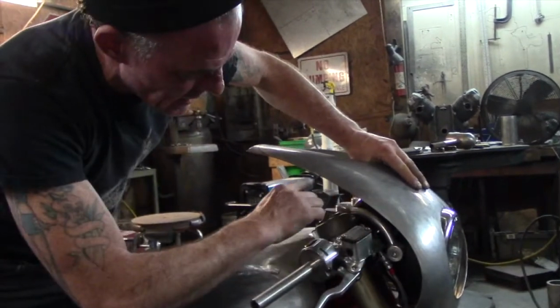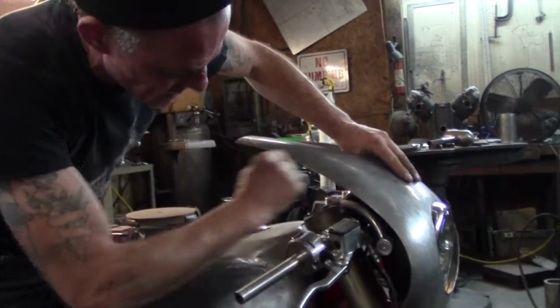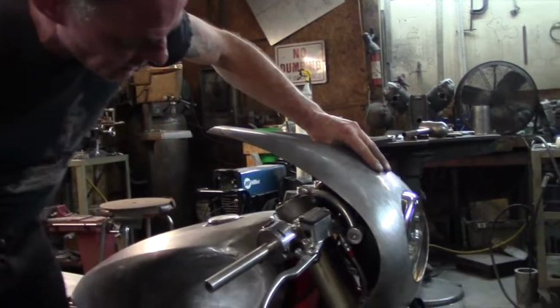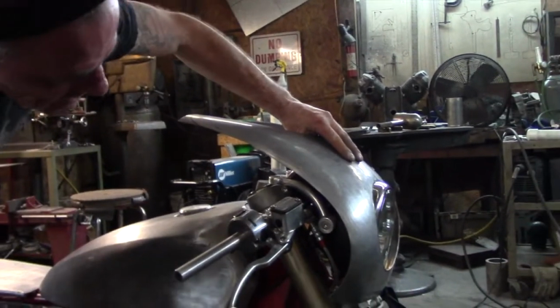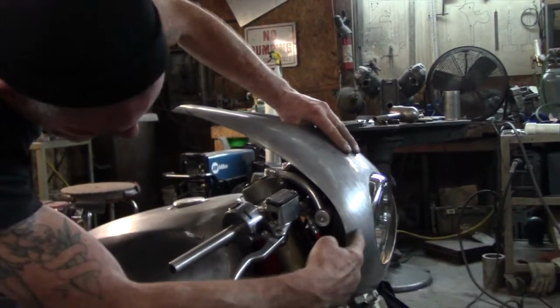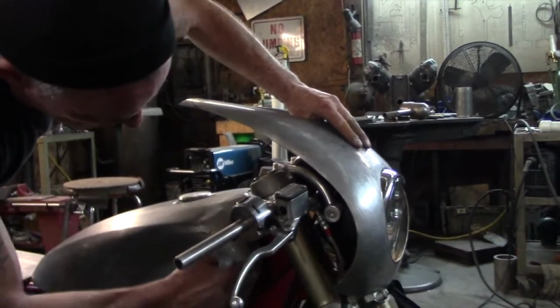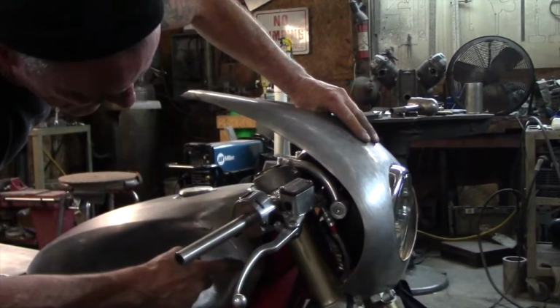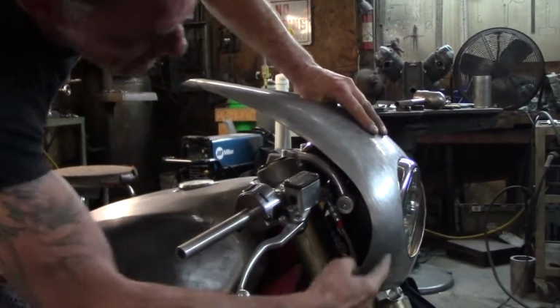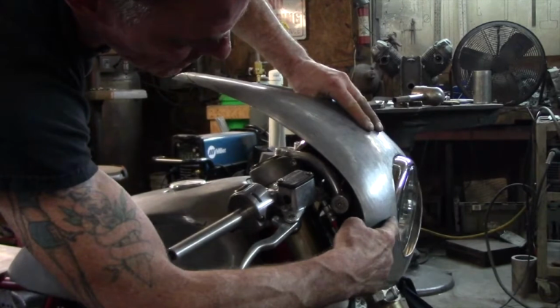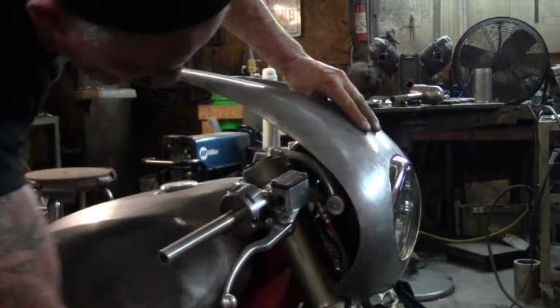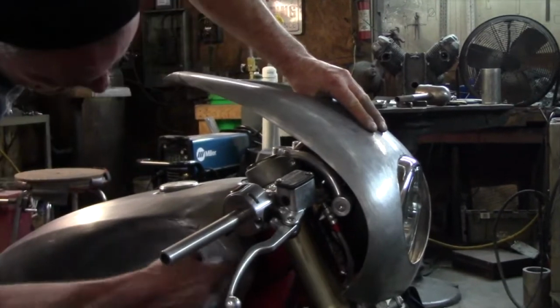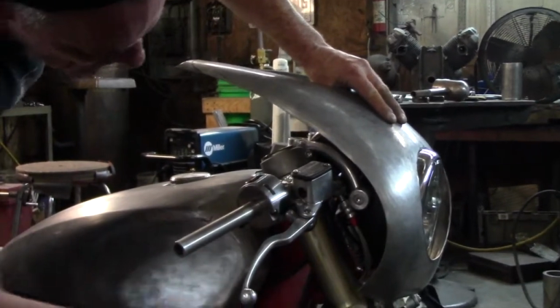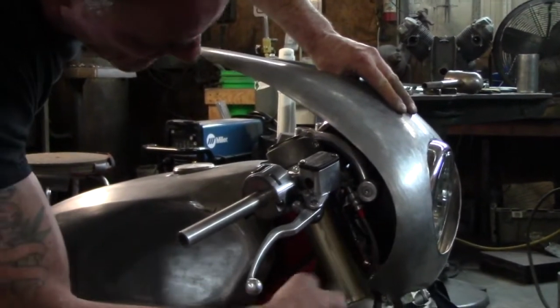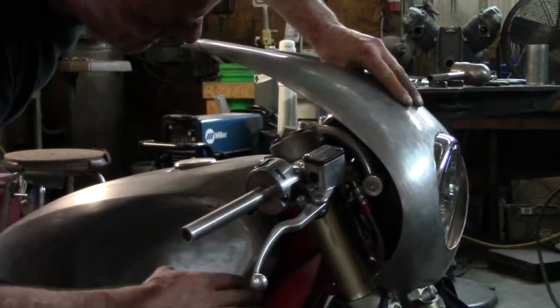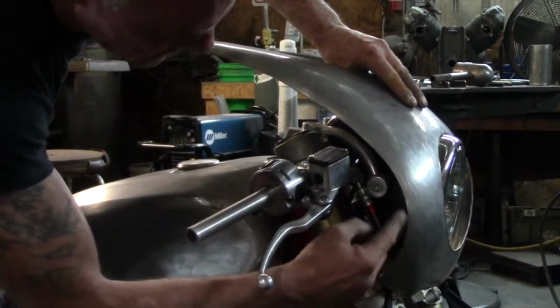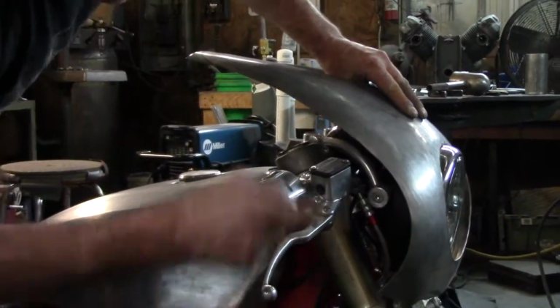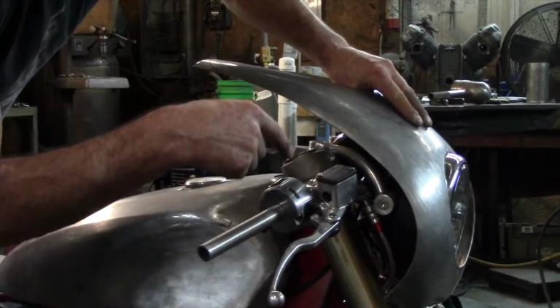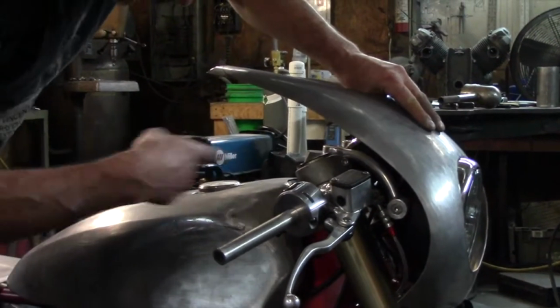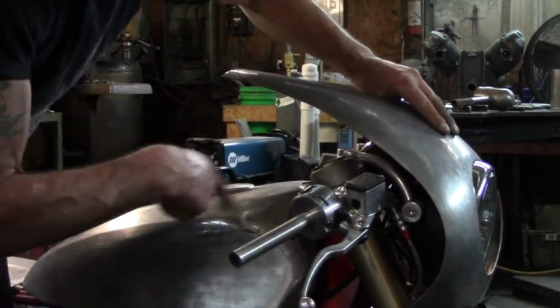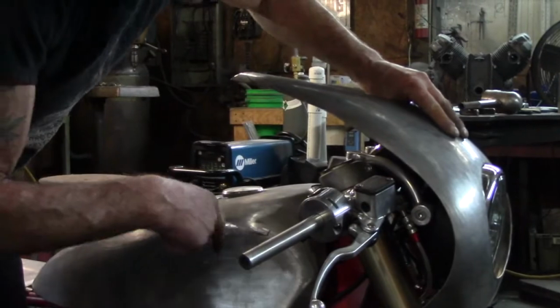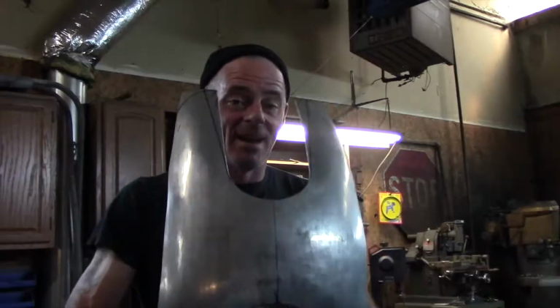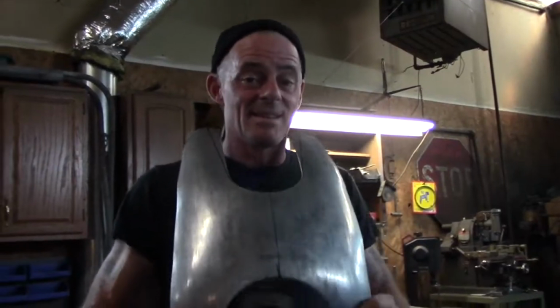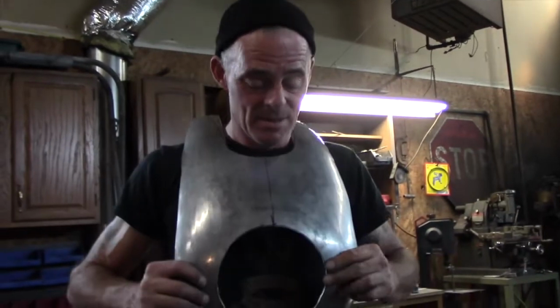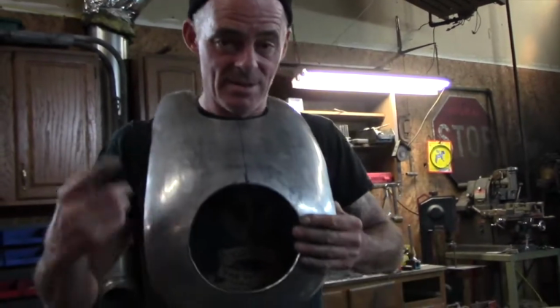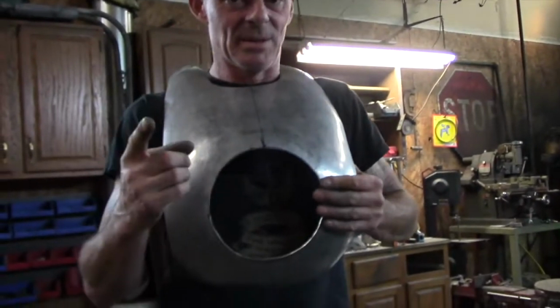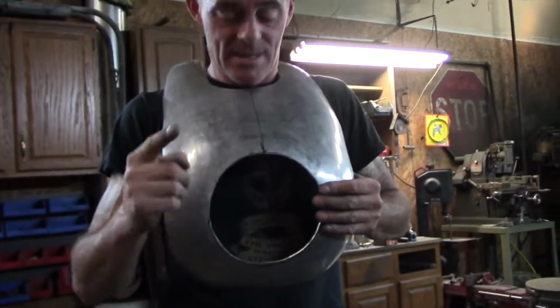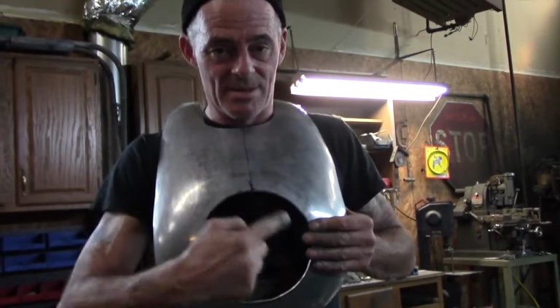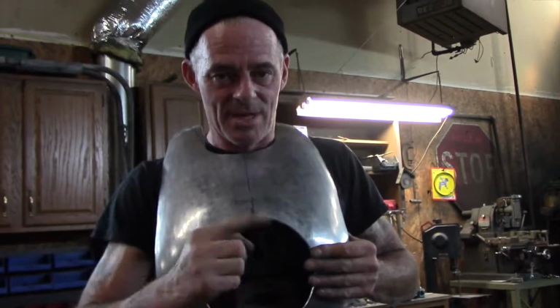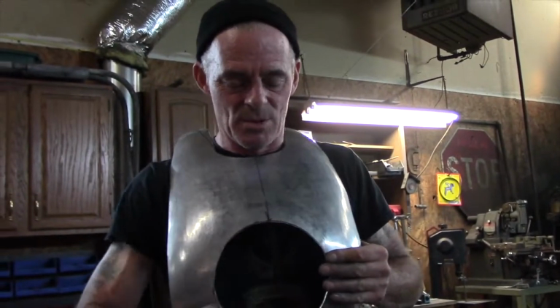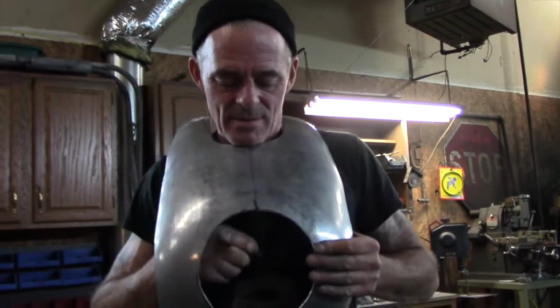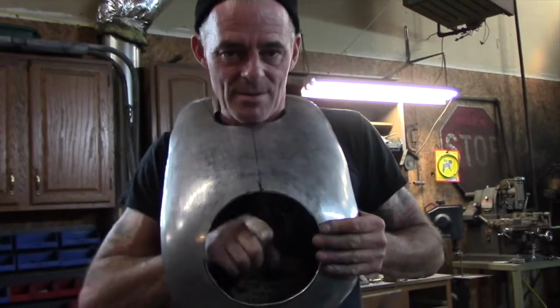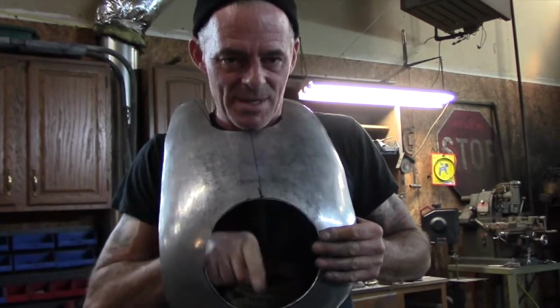The fairing line follows the headlight line. If I put a nice little fold in the front it follows it, so it's going to start to mock the shape of the lines on the tank. I think this is going to look great.